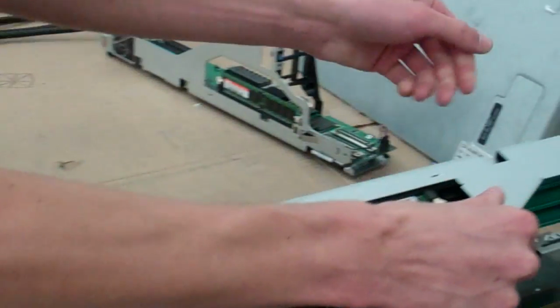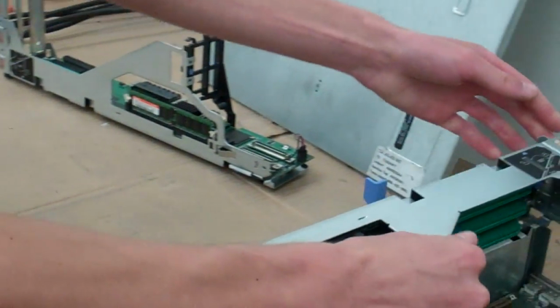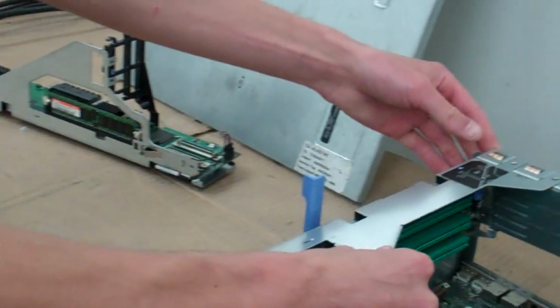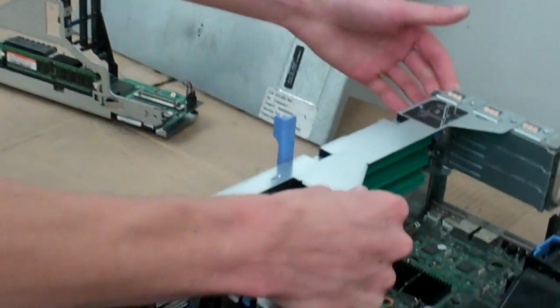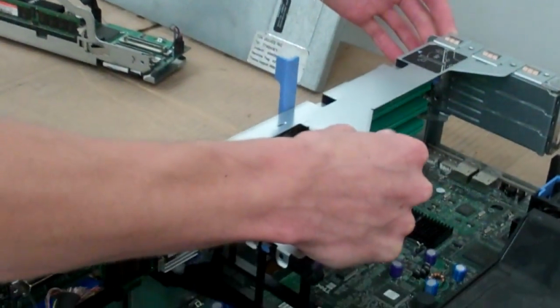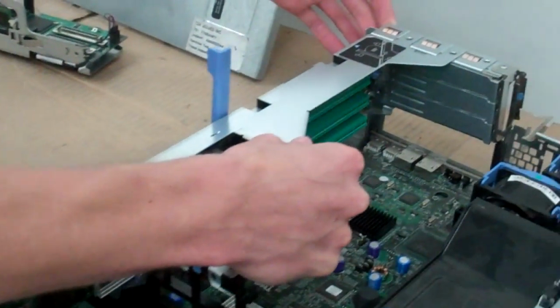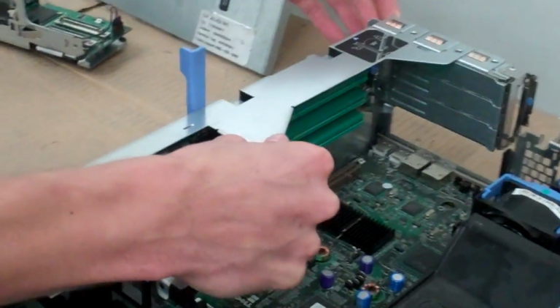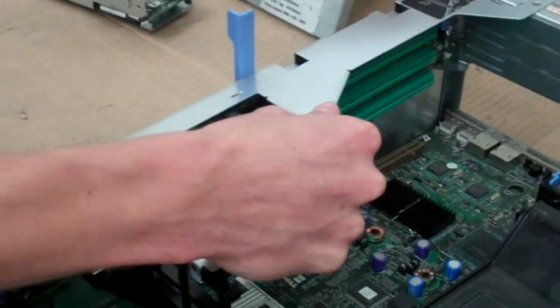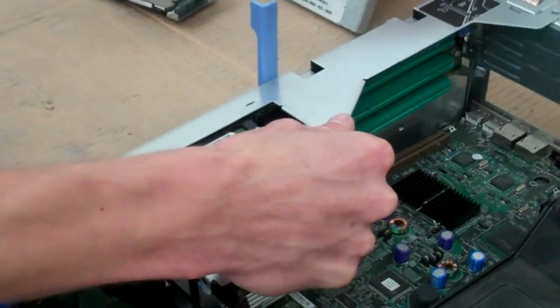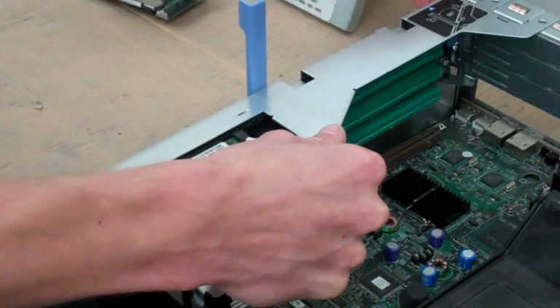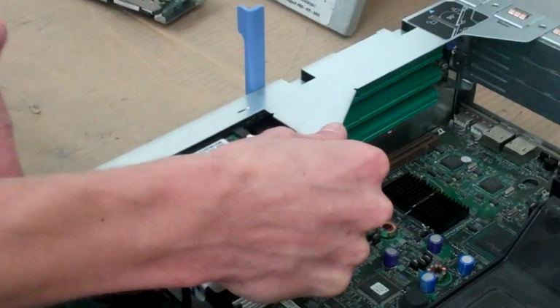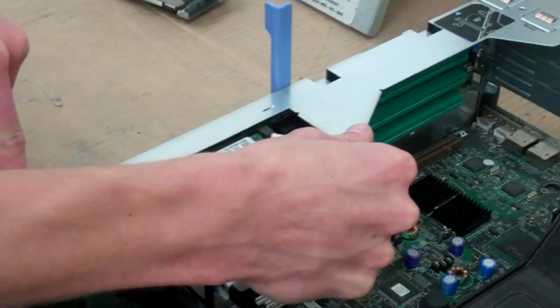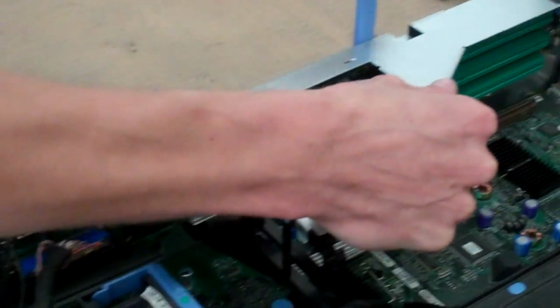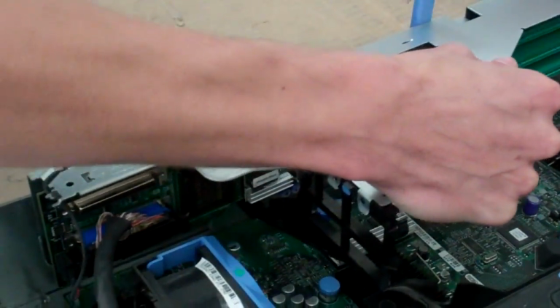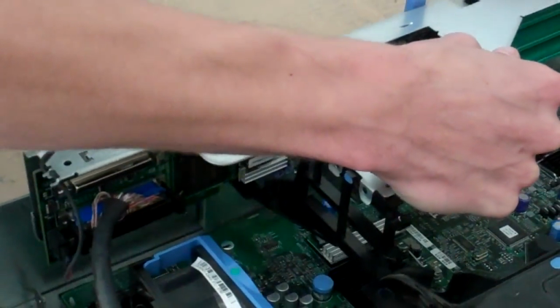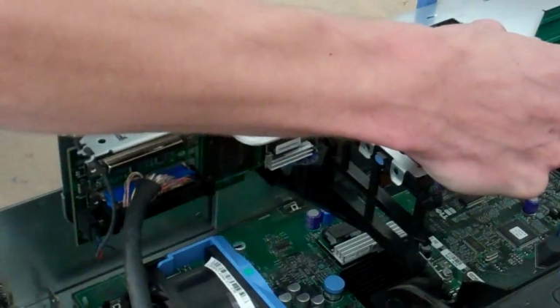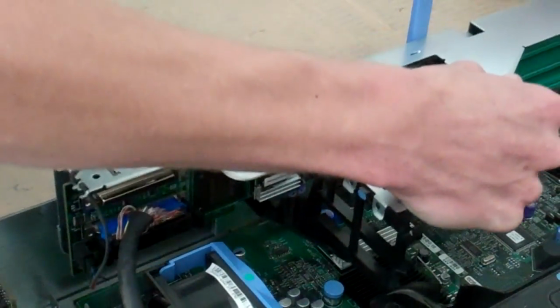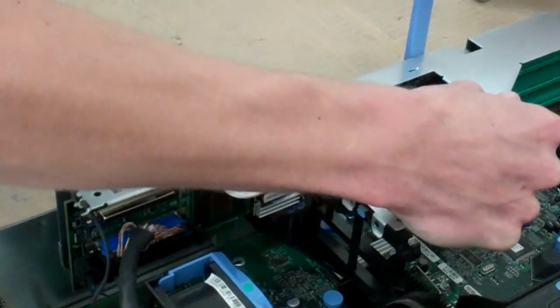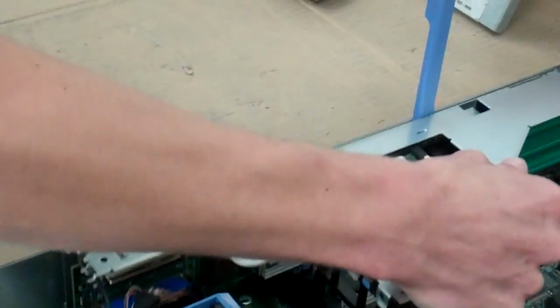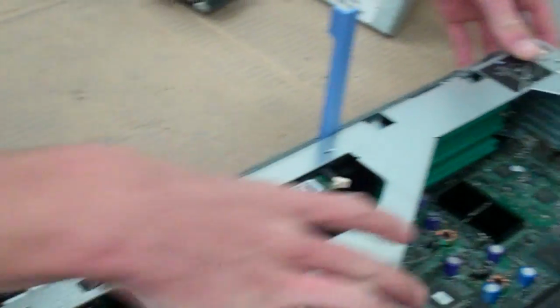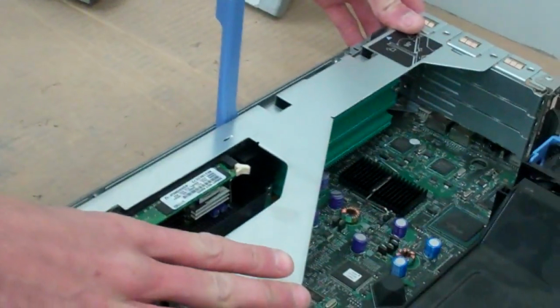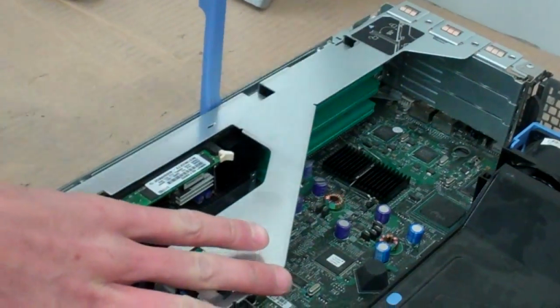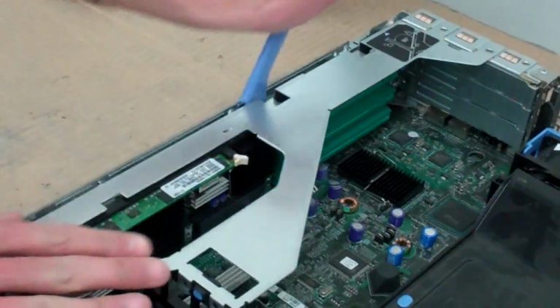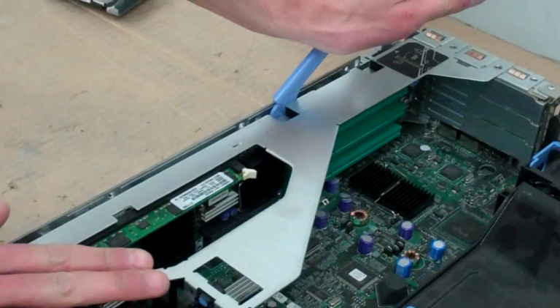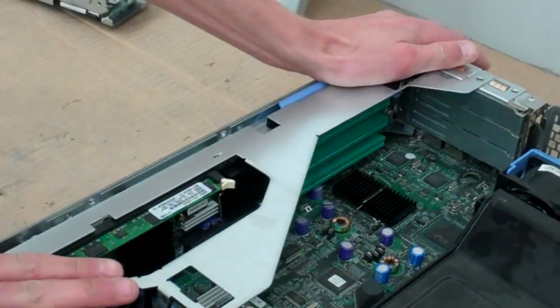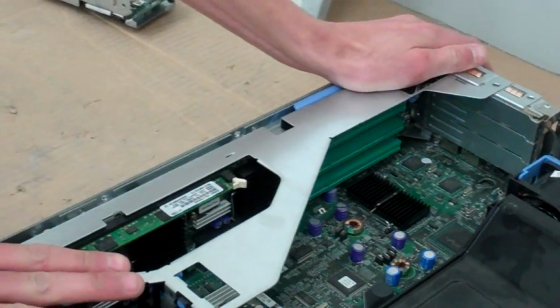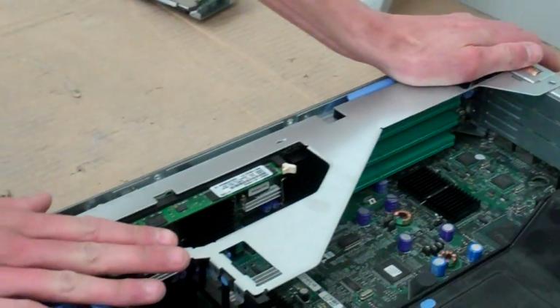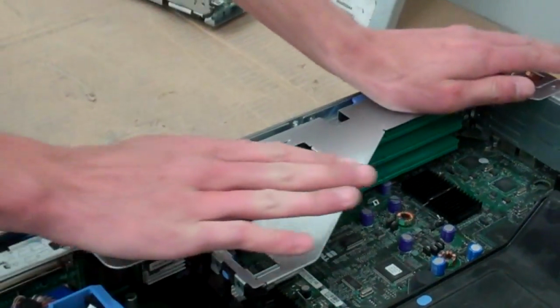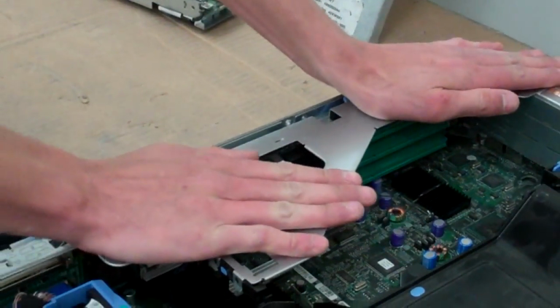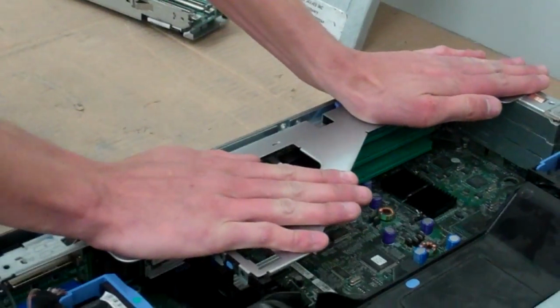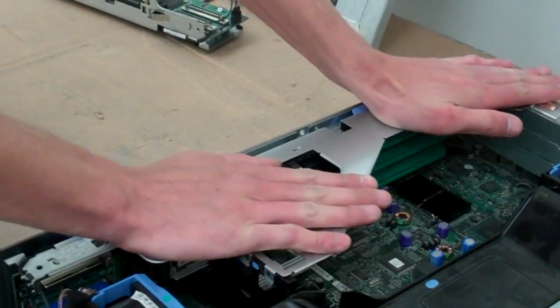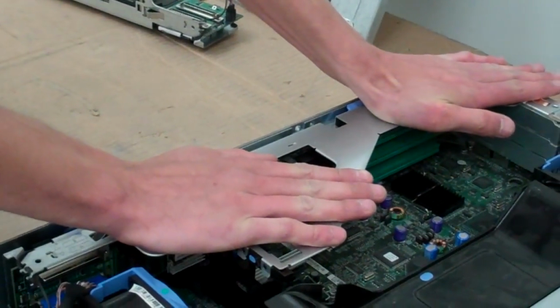This can be tricky to line back up, but there are guides on the side of the case here. Press down, push your lever in, and then give it a little firm push.